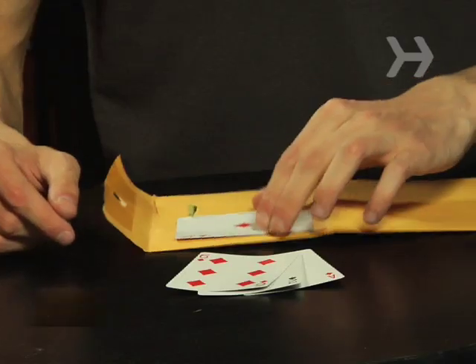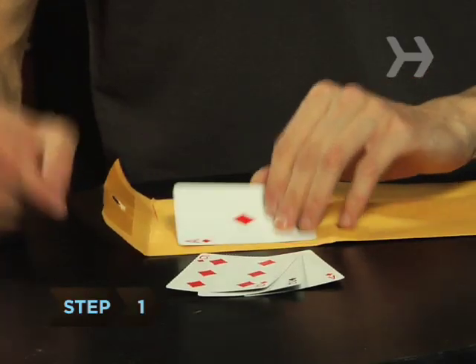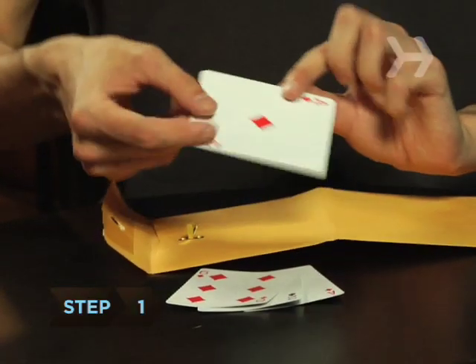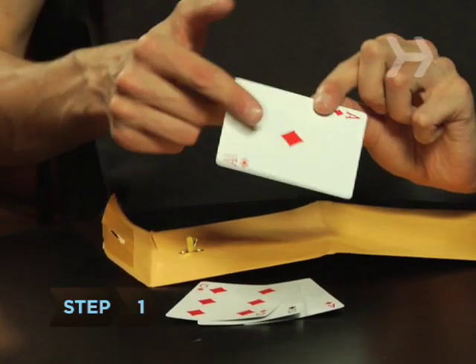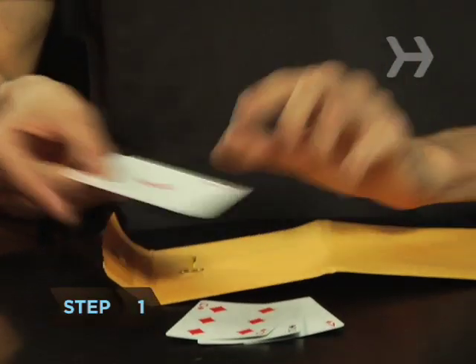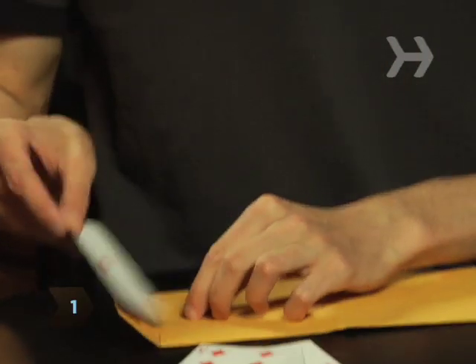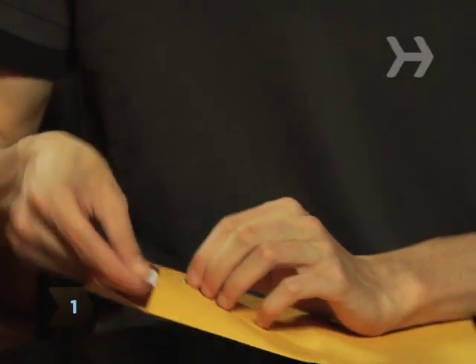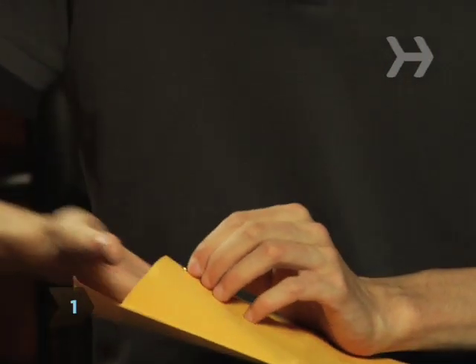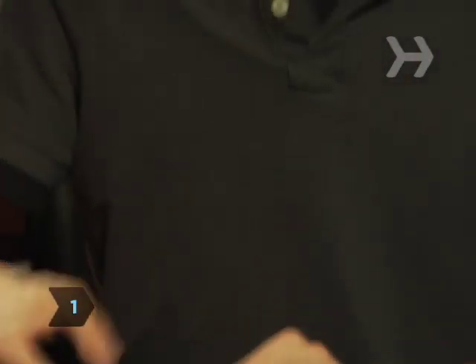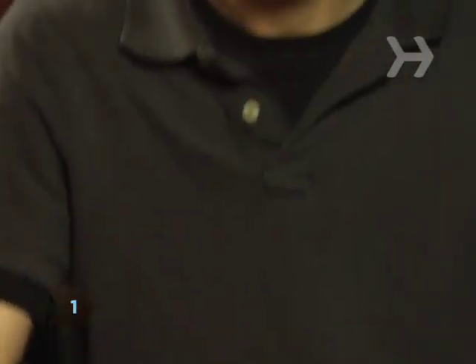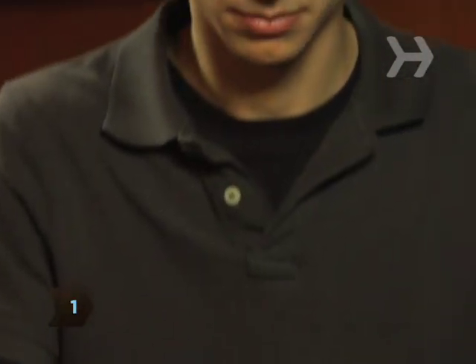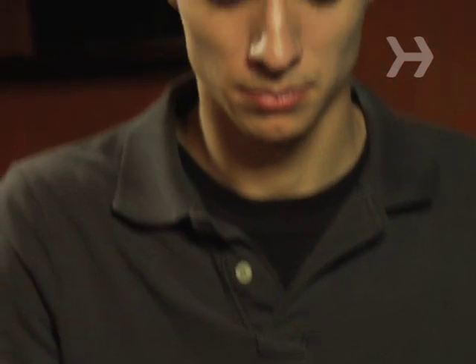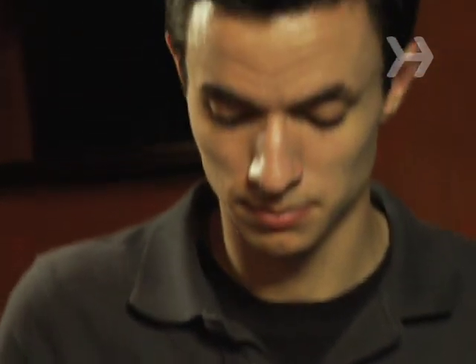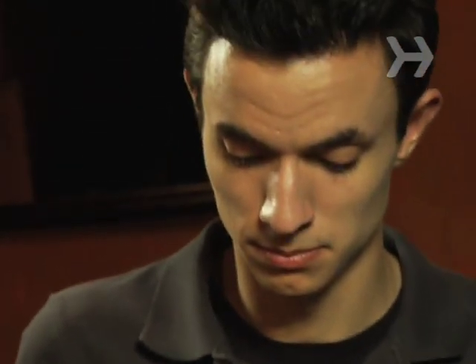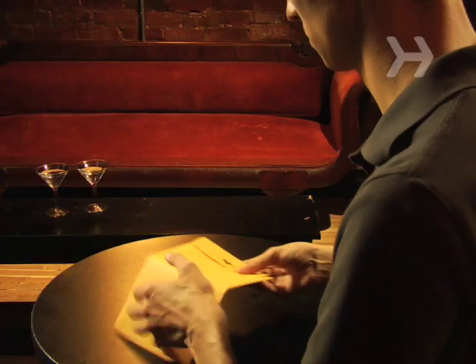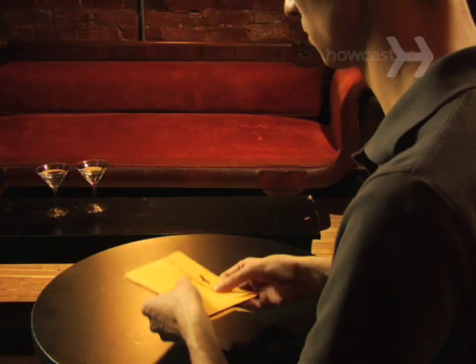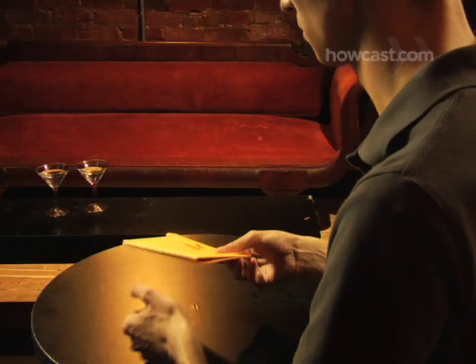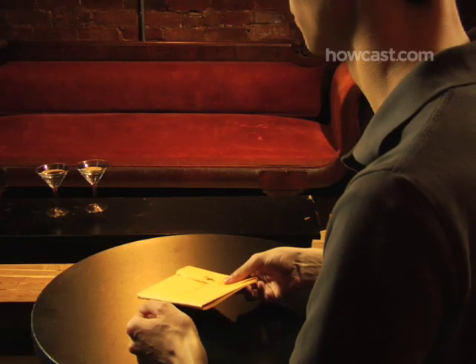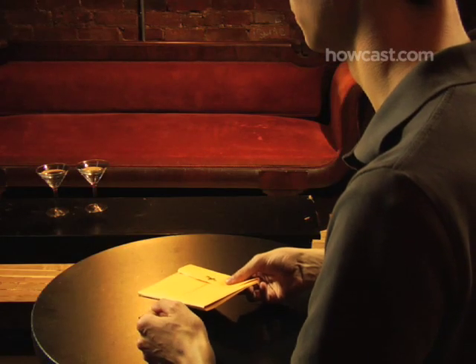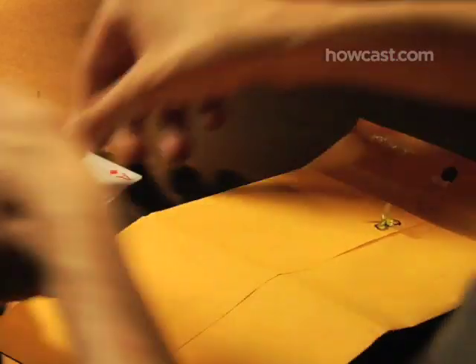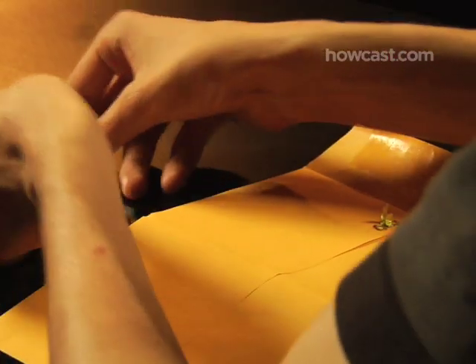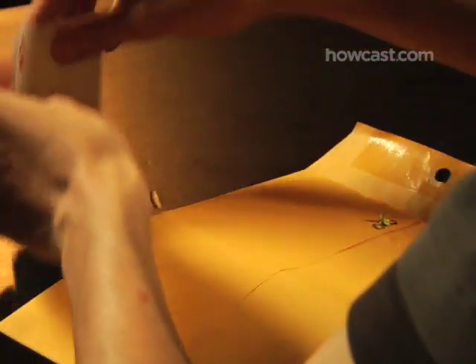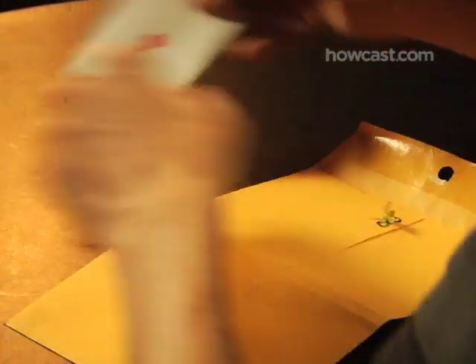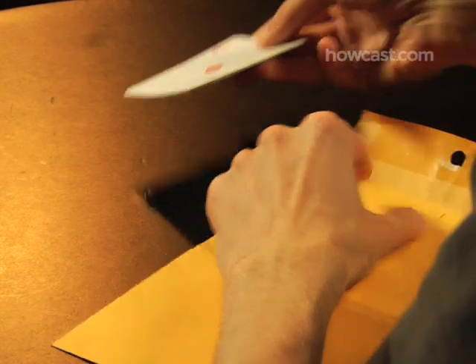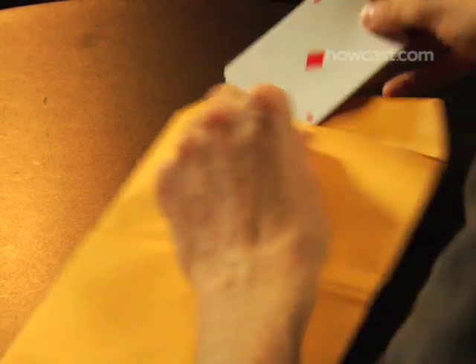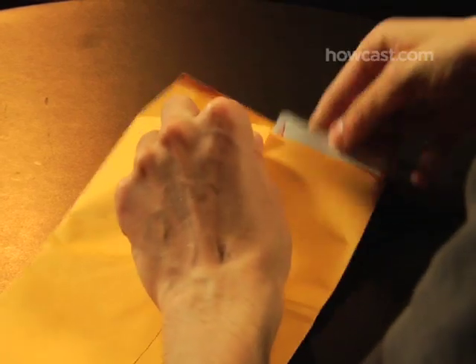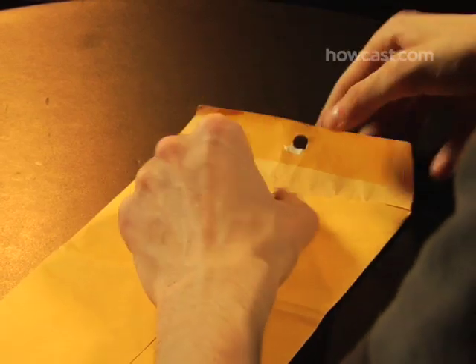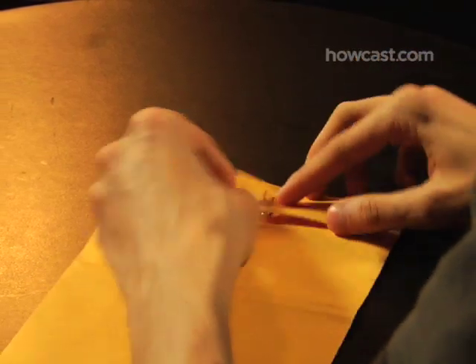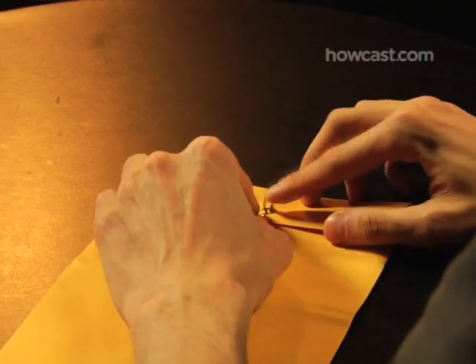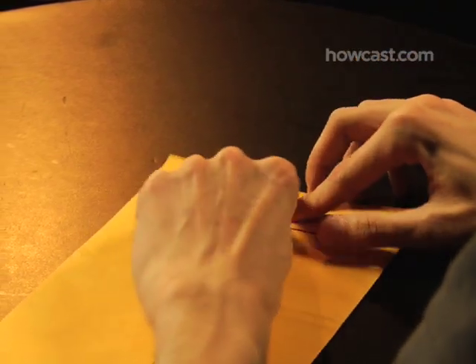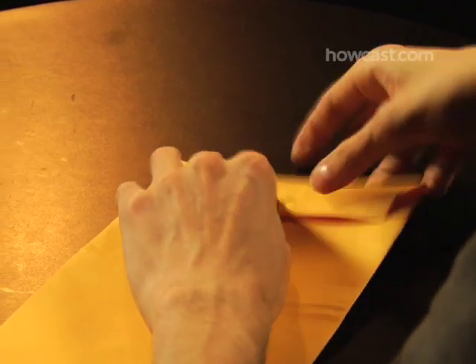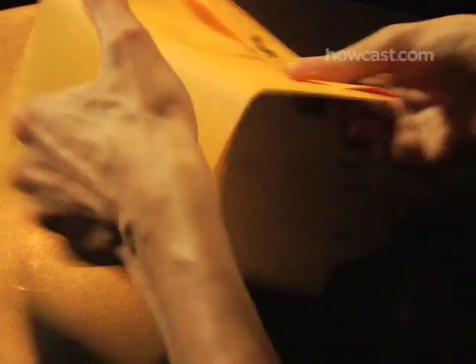Step 1. Before your audience arrives, tuck the duplicate card into the bottom of the envelope and fold the envelope over so the side with the writing is covered. Now put the three cards into the top part of the folded envelope and stick the whole package in your pocket.